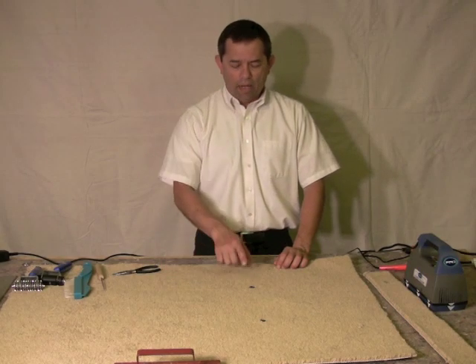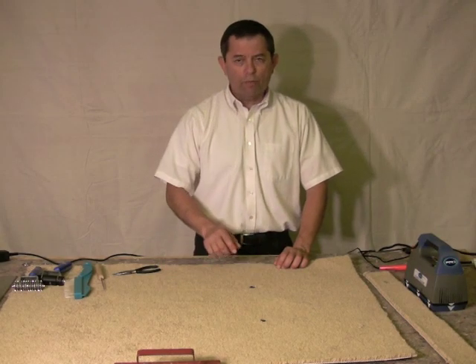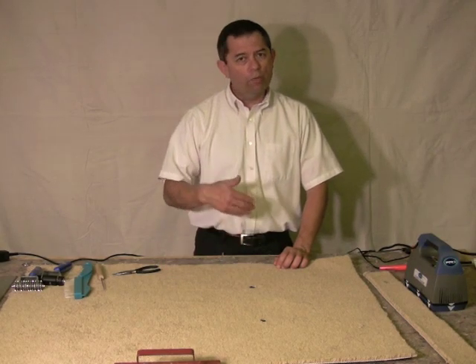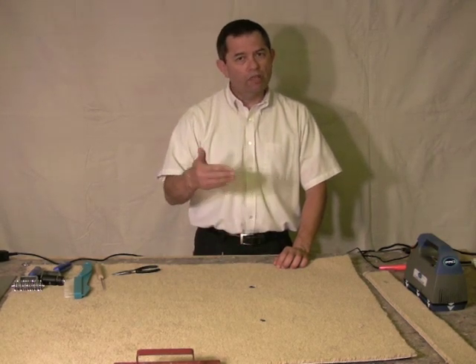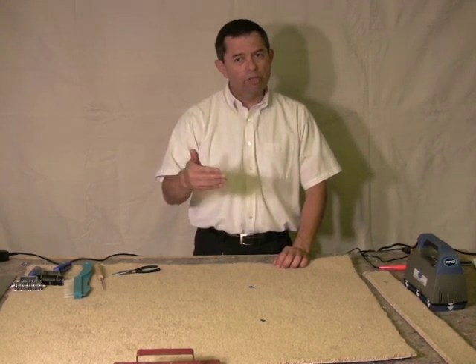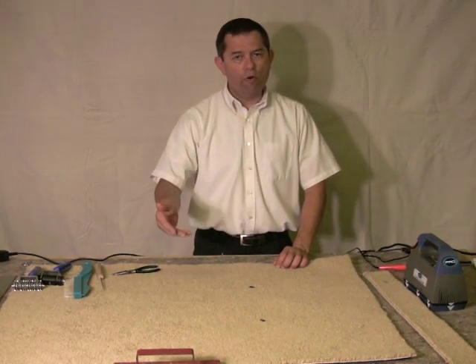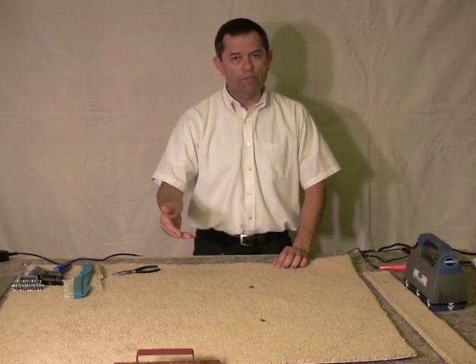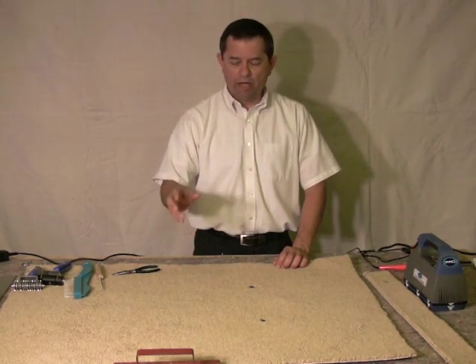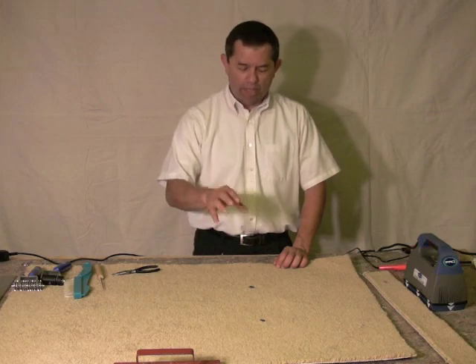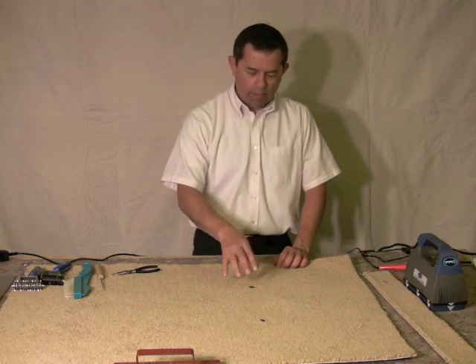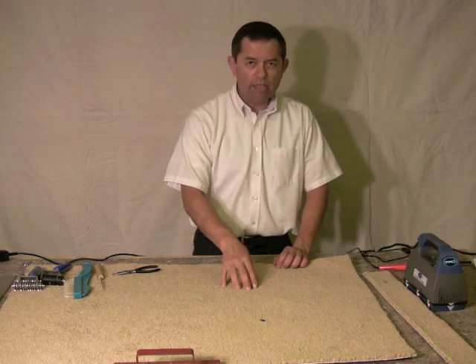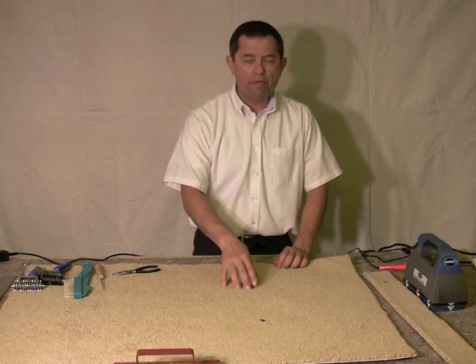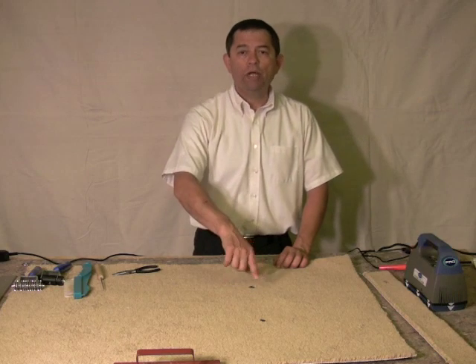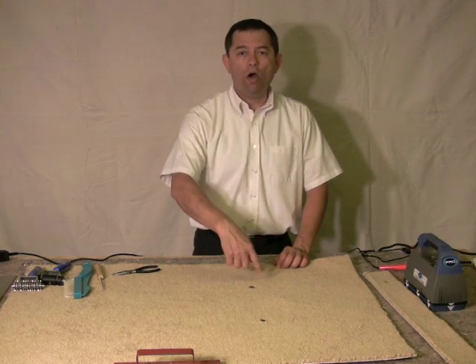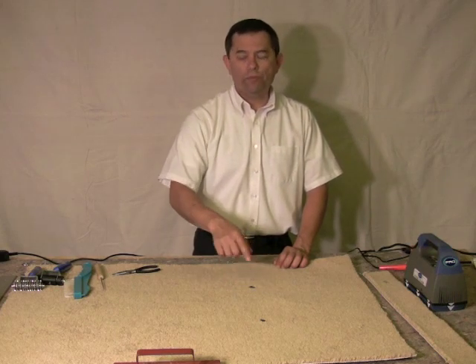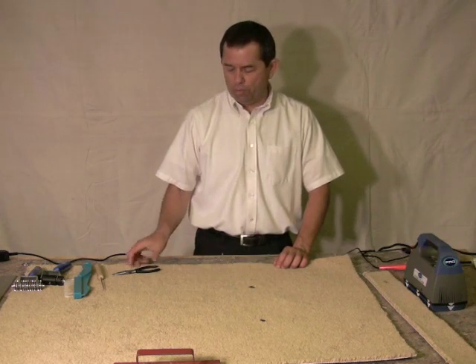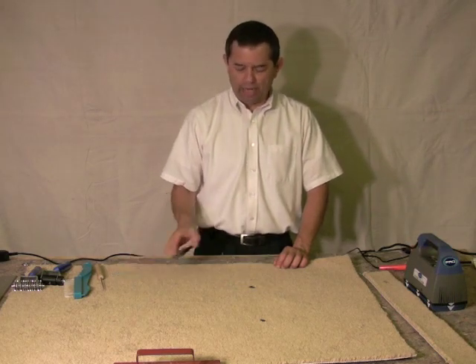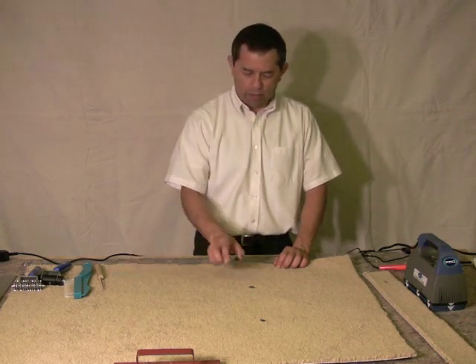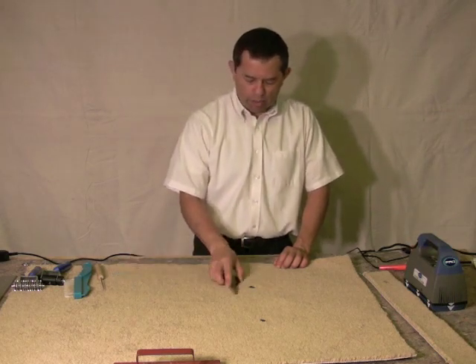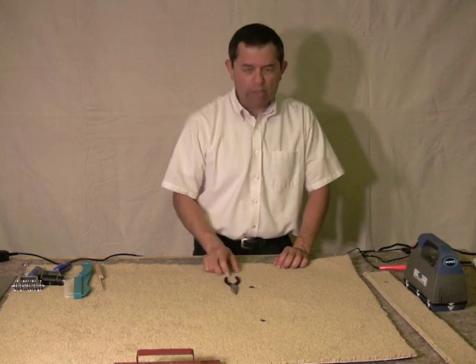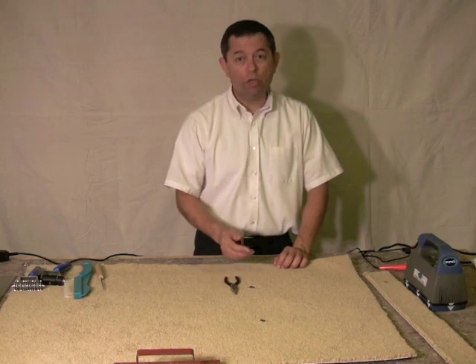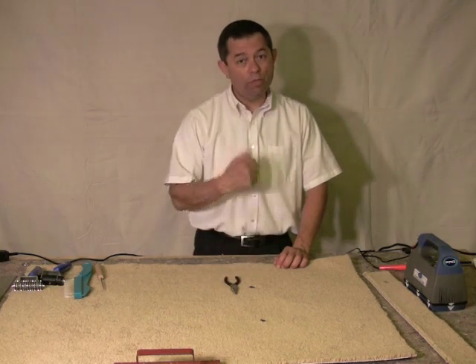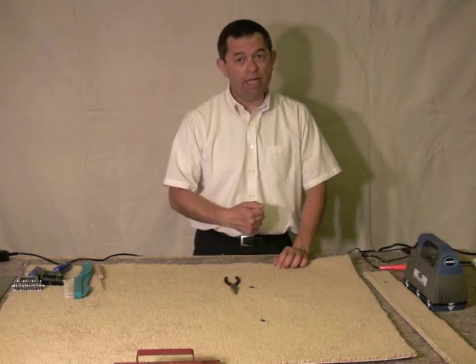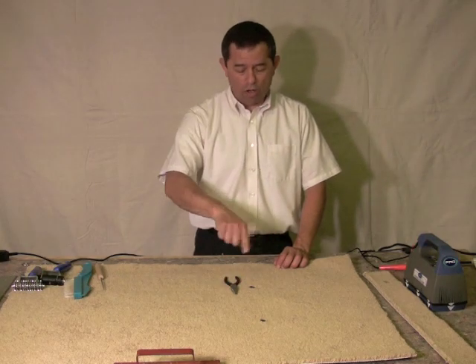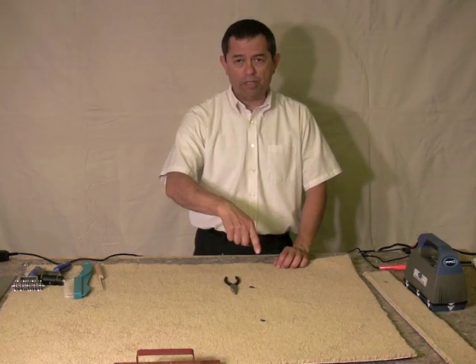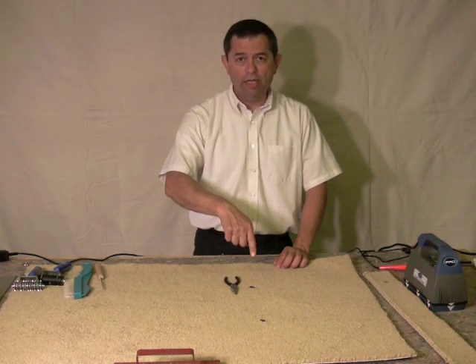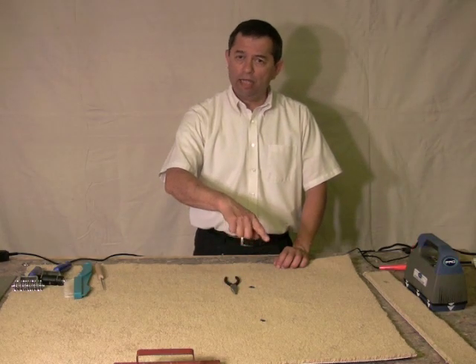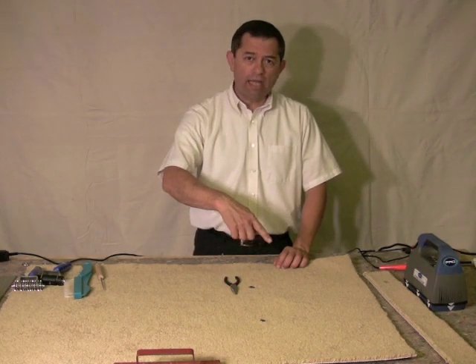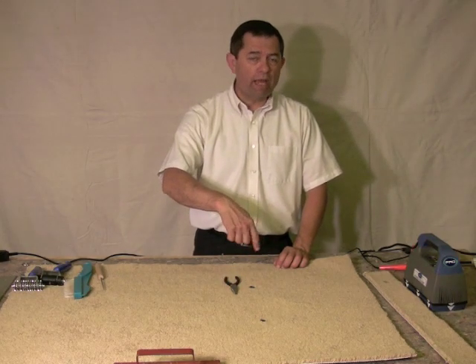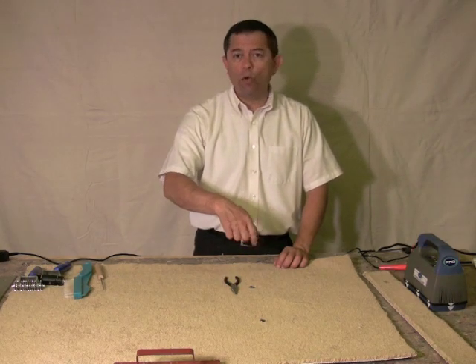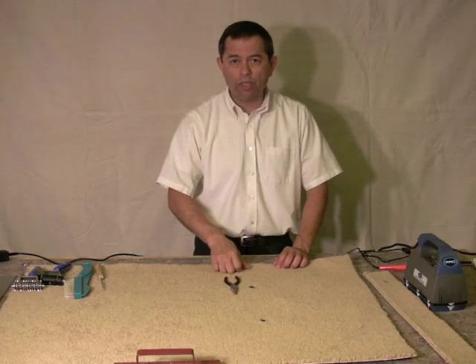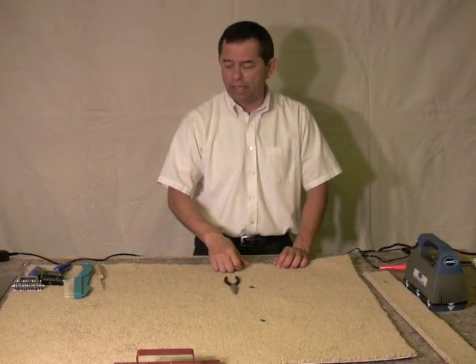Now in this one we're going to go a progressive step further. Instead of putting a plug on top, we're going to cut all the way through. We're going to take and use our needle nose to go ahead and pull the tufts out — all the damaged area — and get about the size of maybe a quarter or something like that.